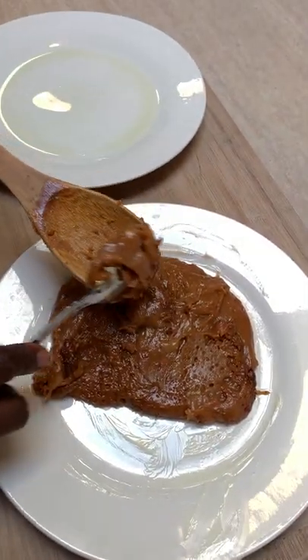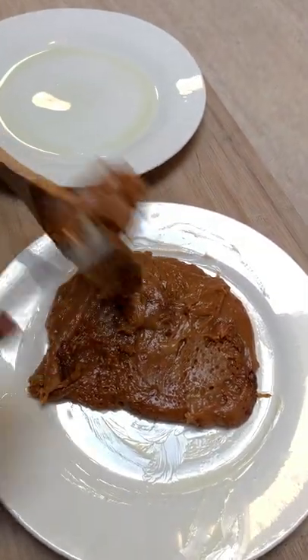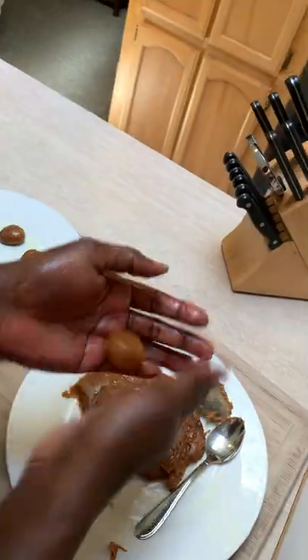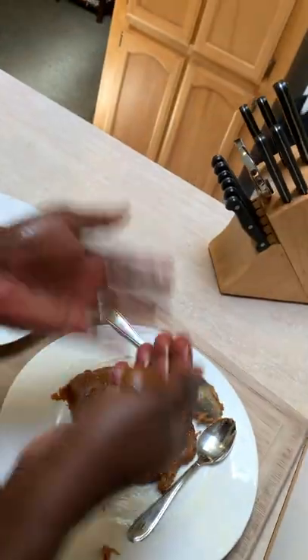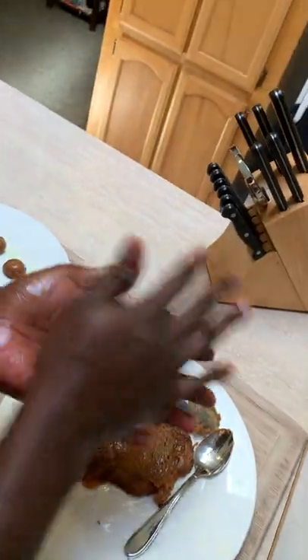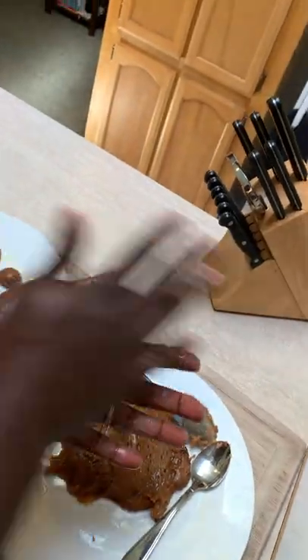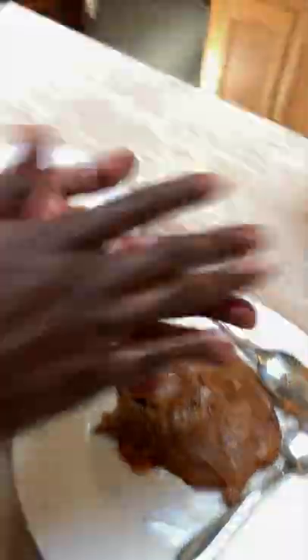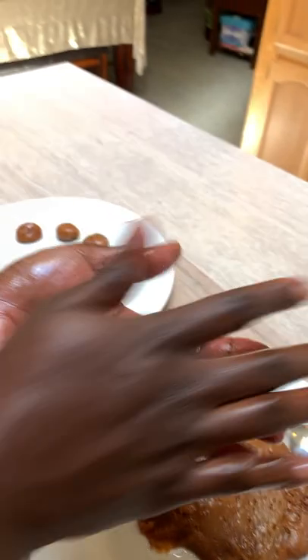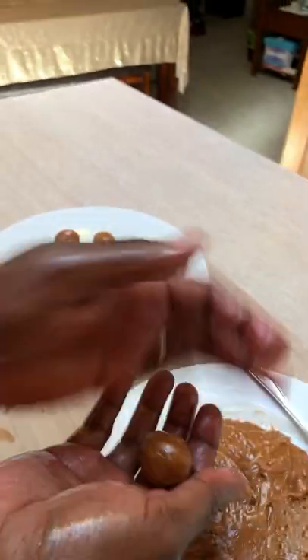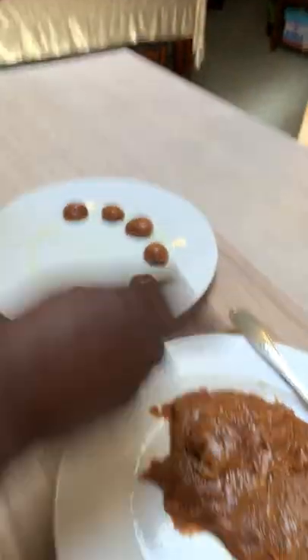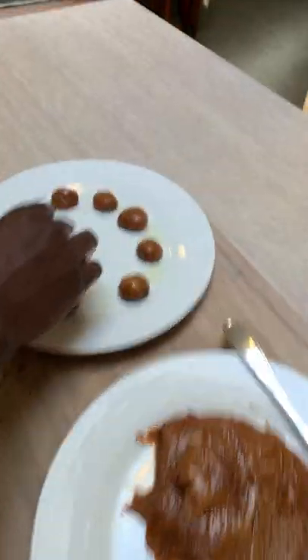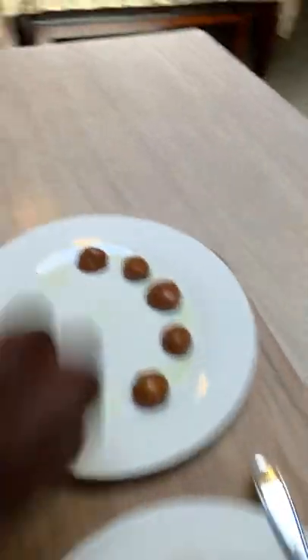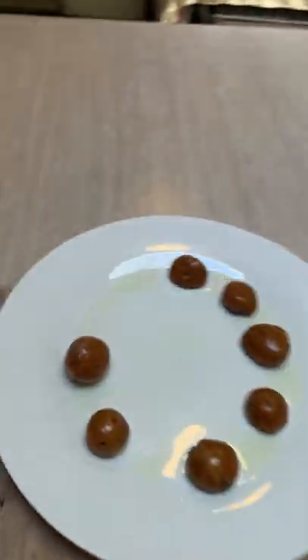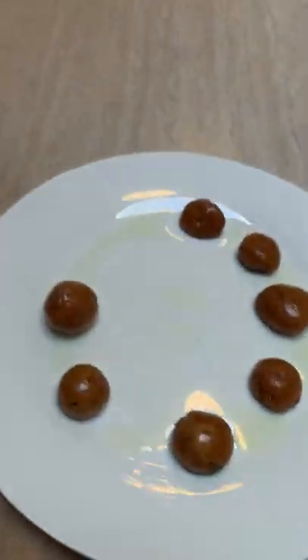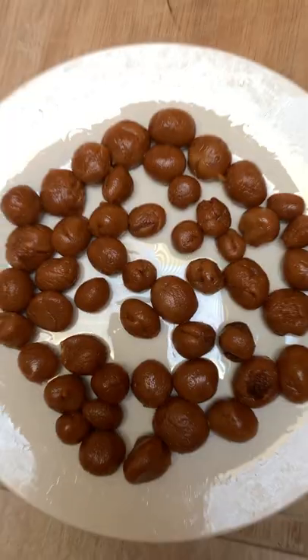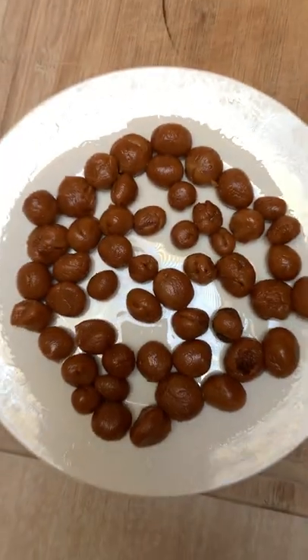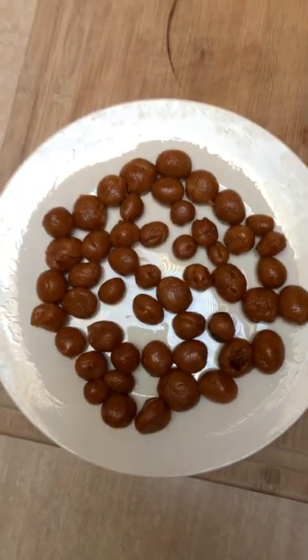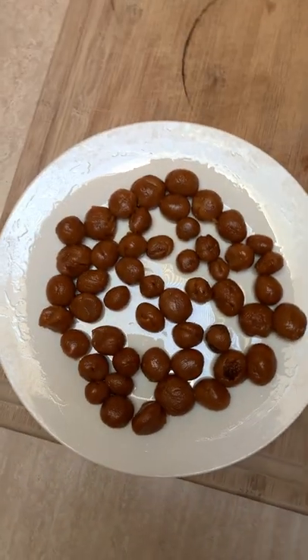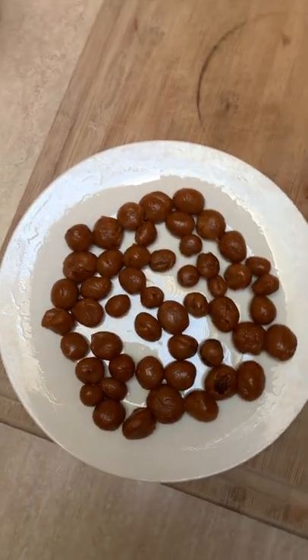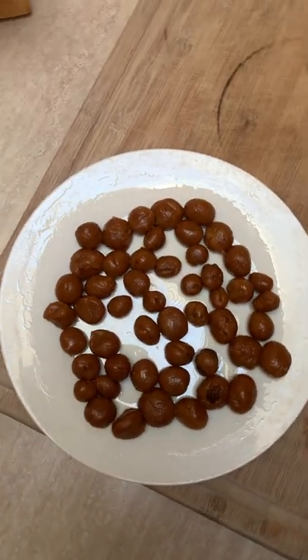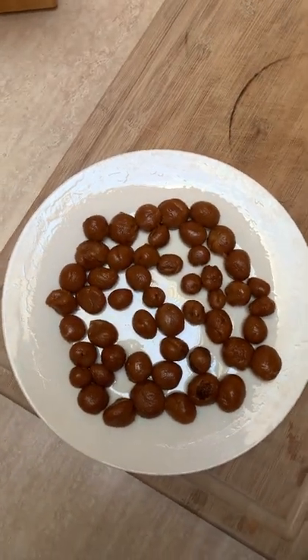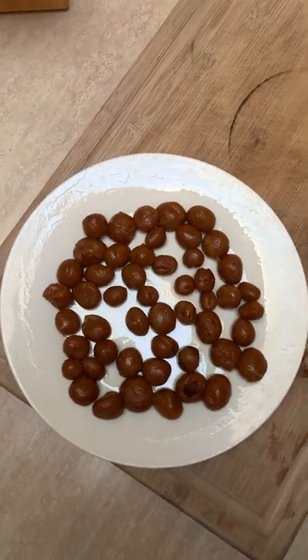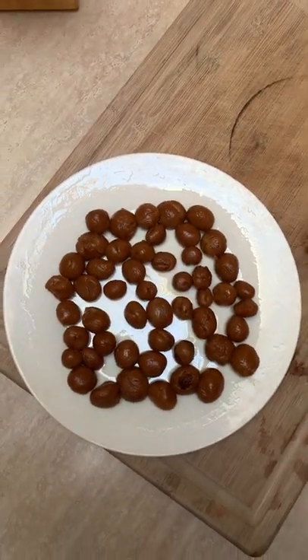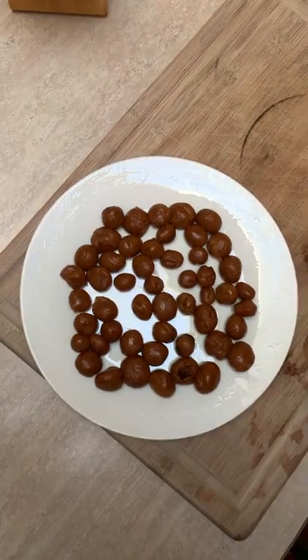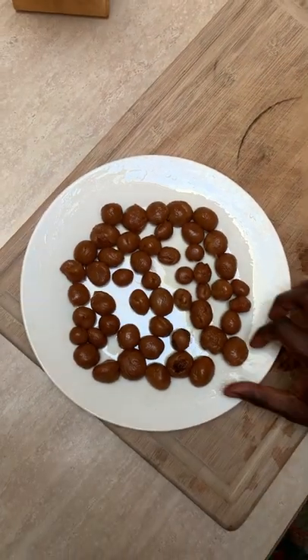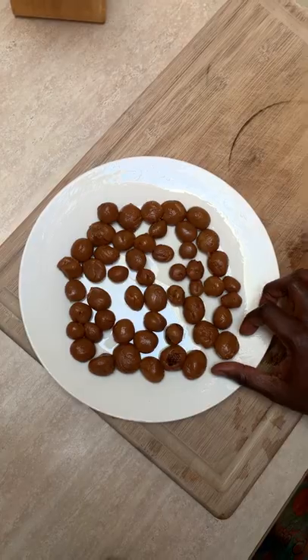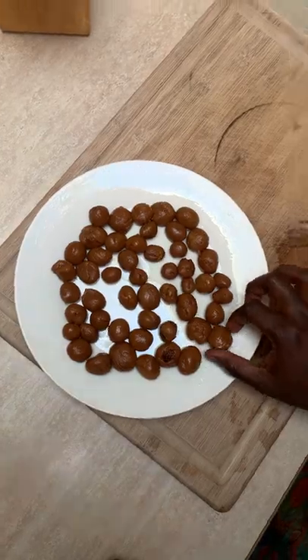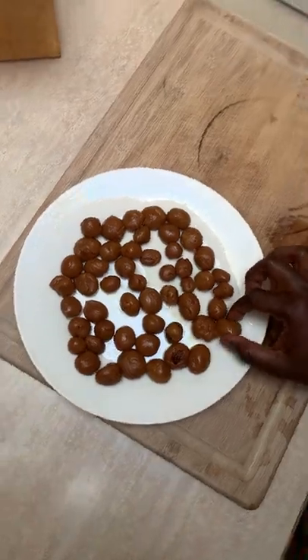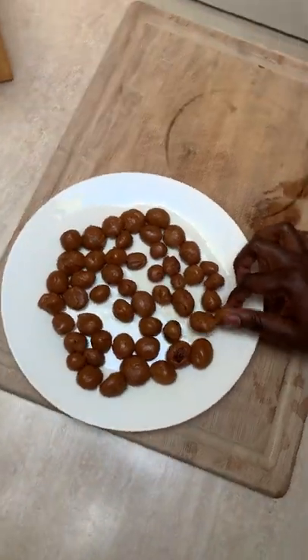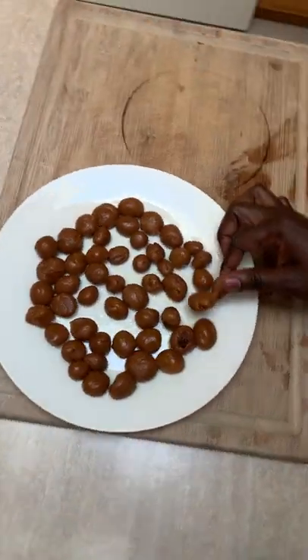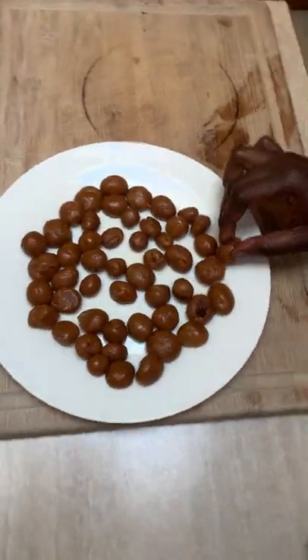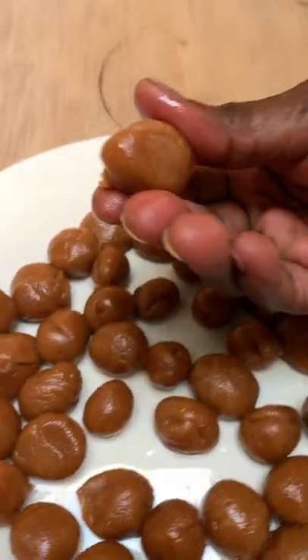This is your finished product. You can eat it warm, or you can wait about 10 minutes for it to harden. Voilà!